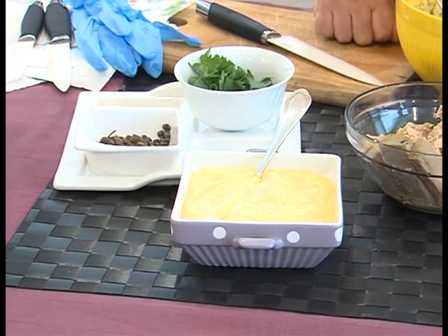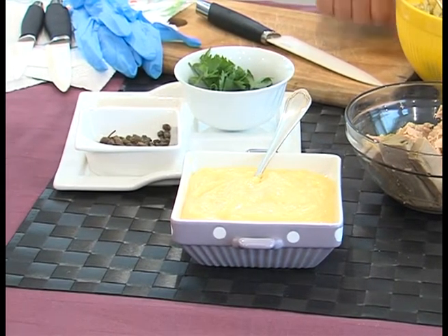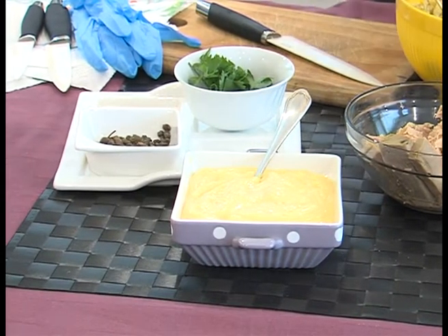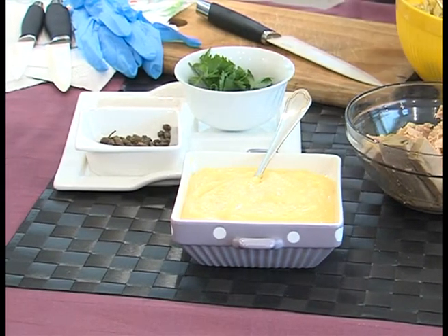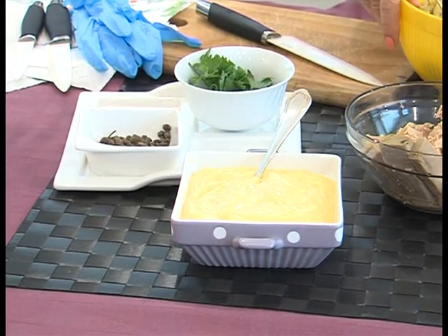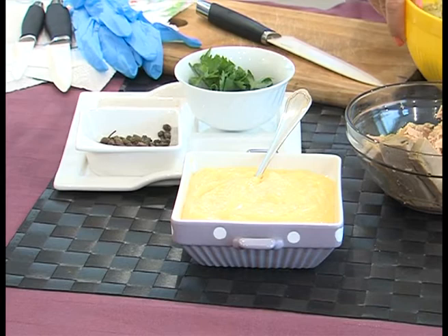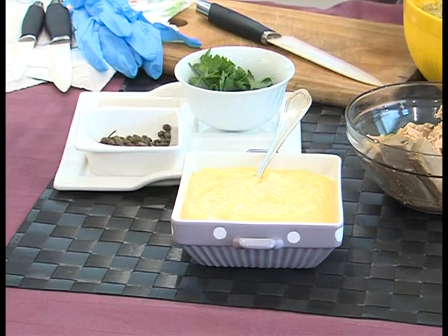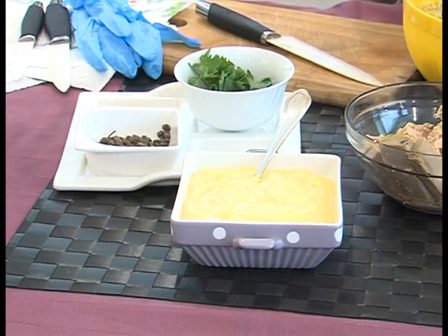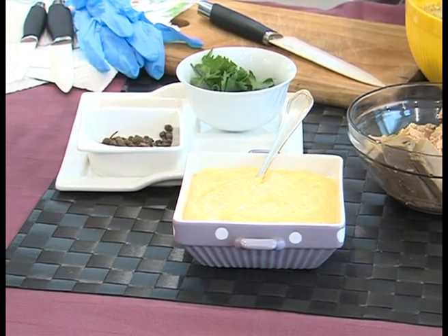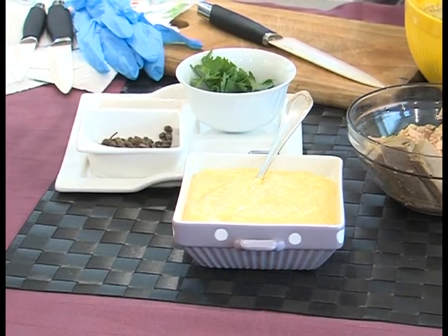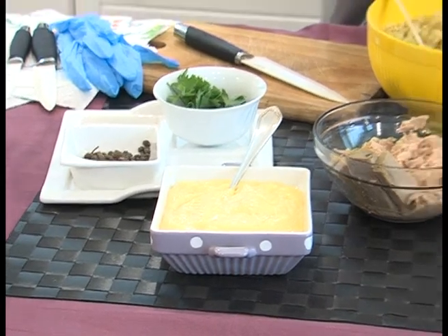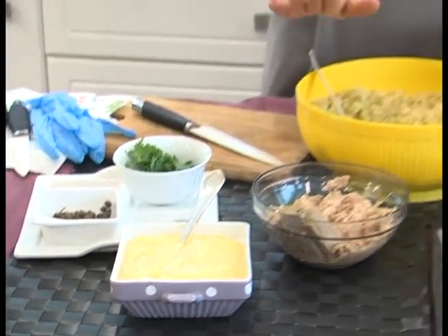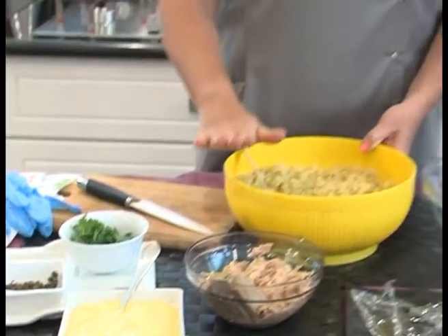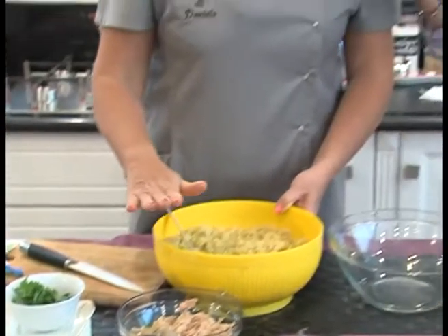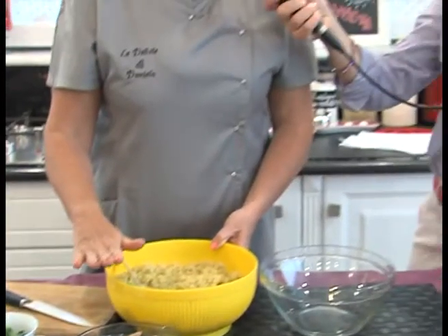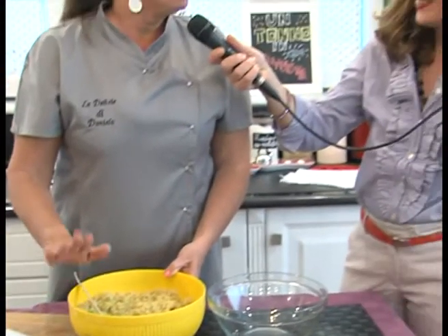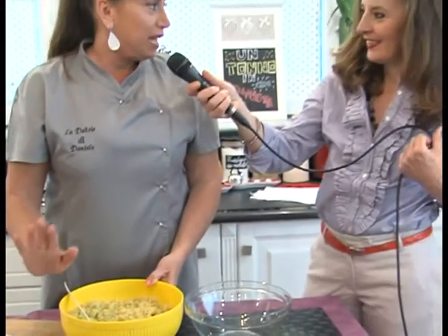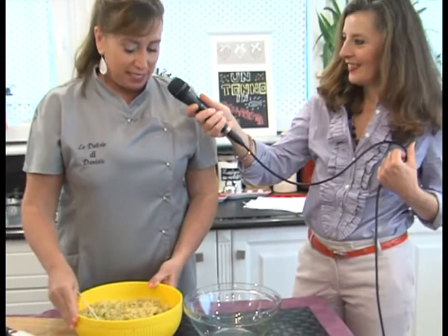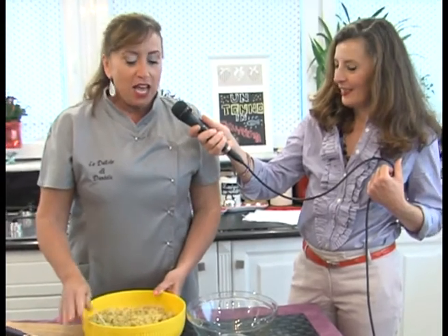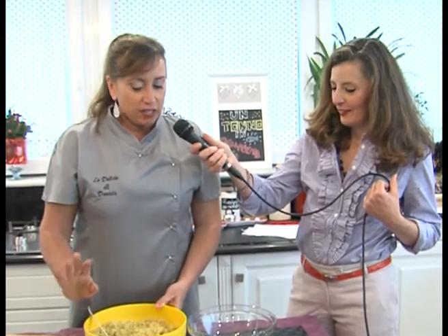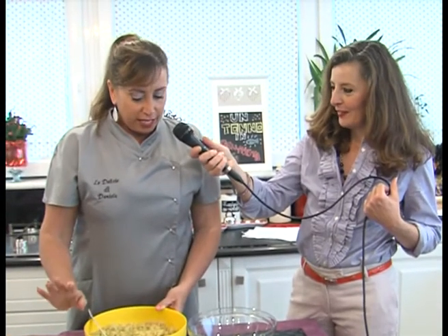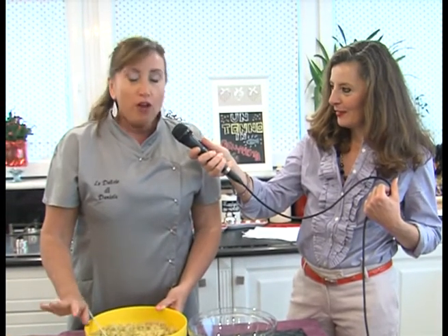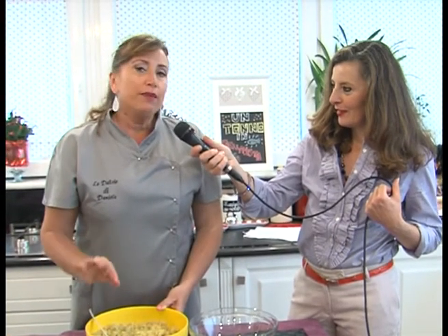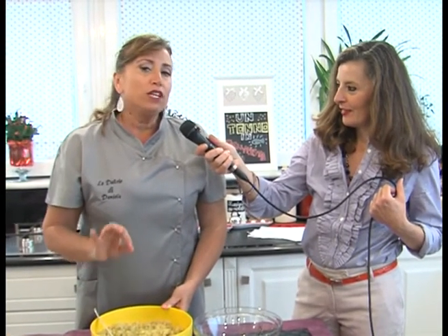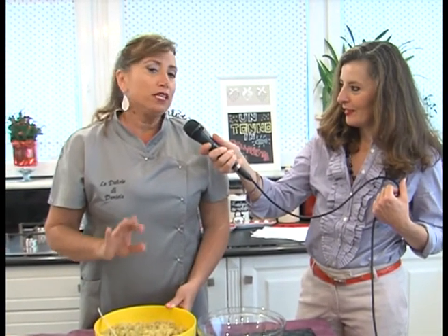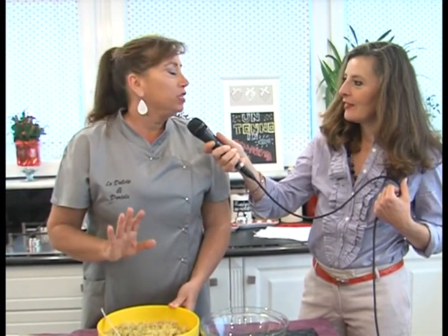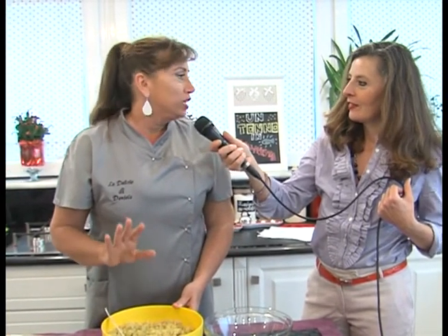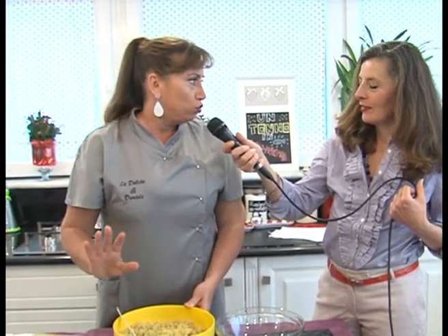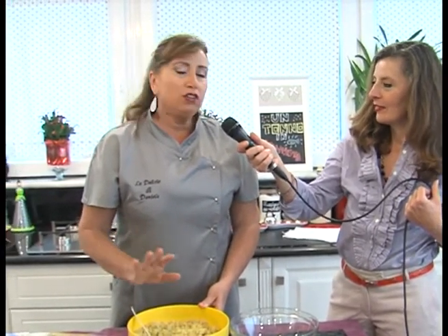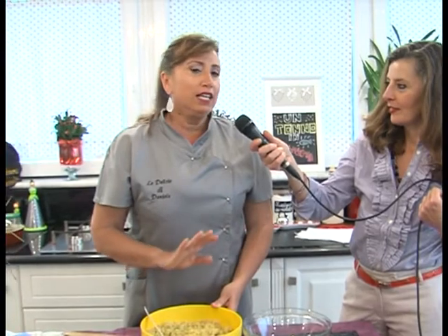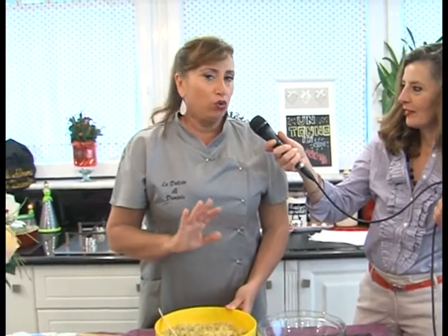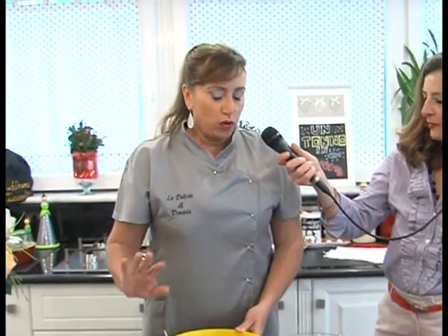Benissimo. Questa è ottima anche sui crostini. Allora, la ricetta di stasera: abbiamo detto un tonno in bella vista. Che cosa faremo? Faremo una sorta di polpettone di tonno che non richiede cottura.